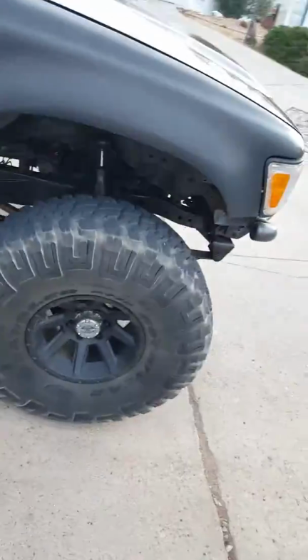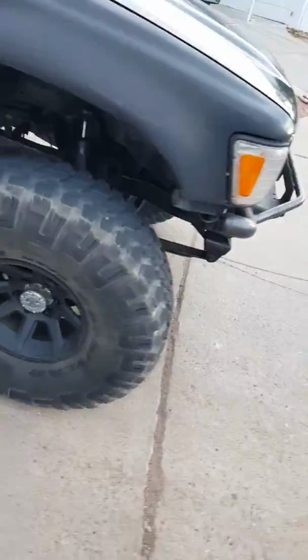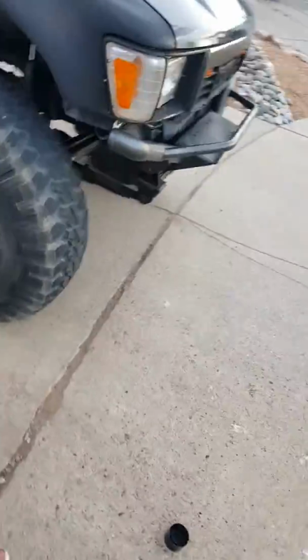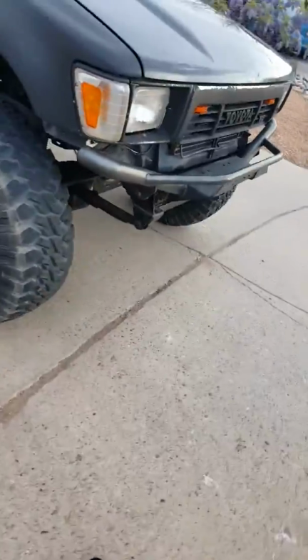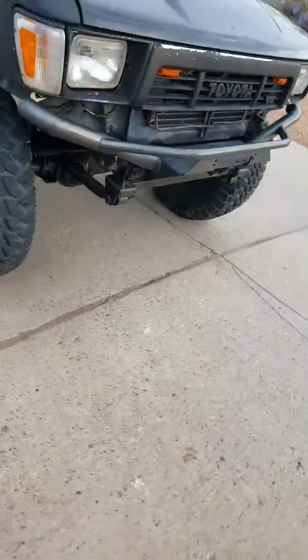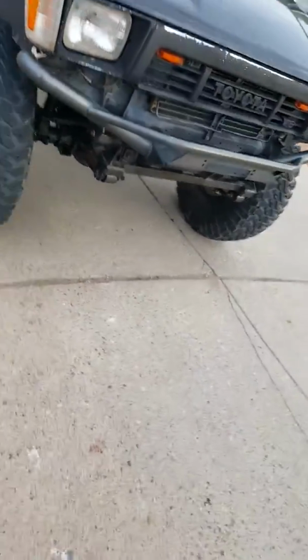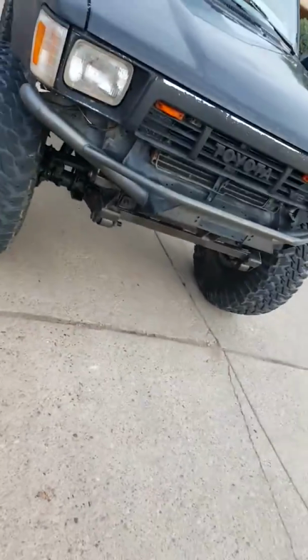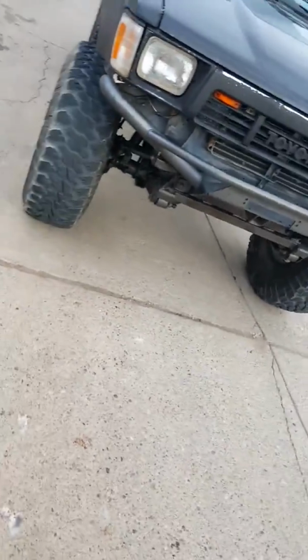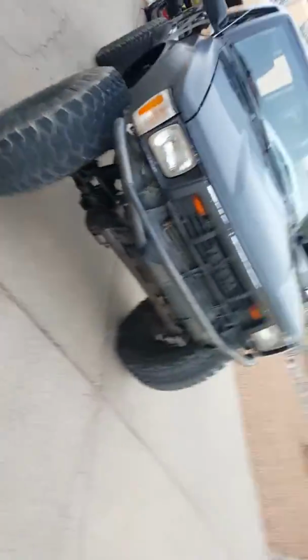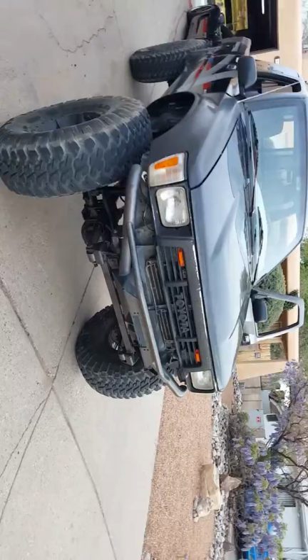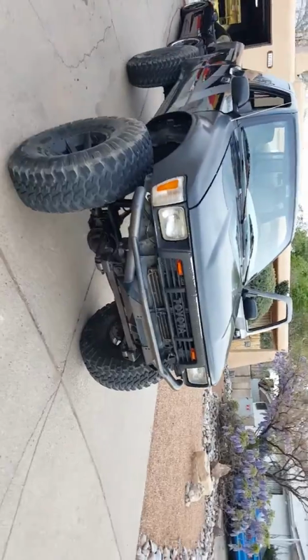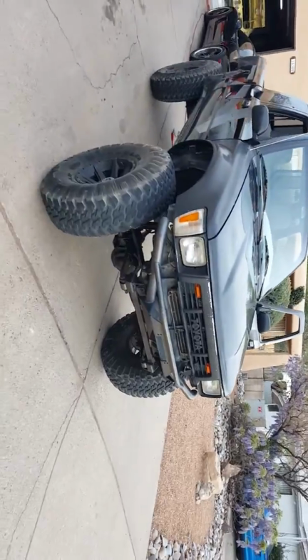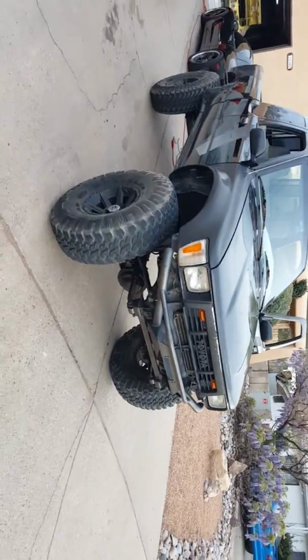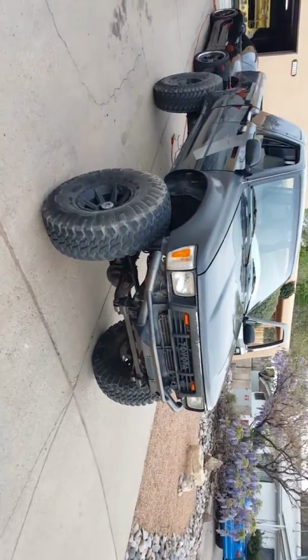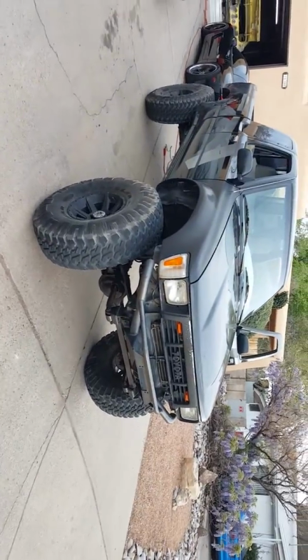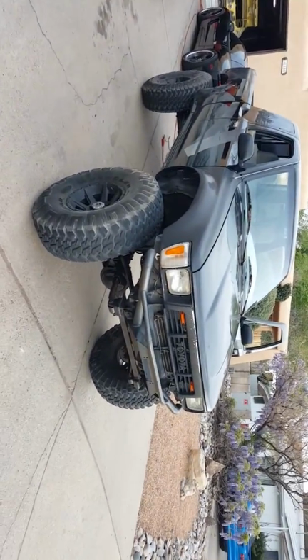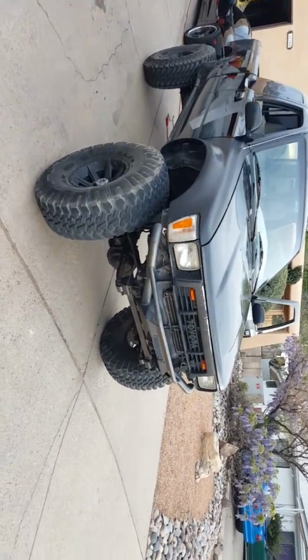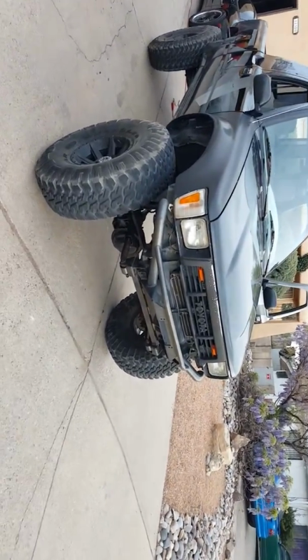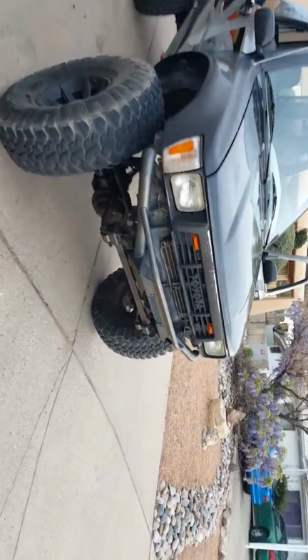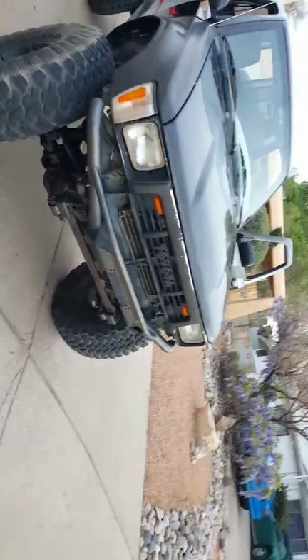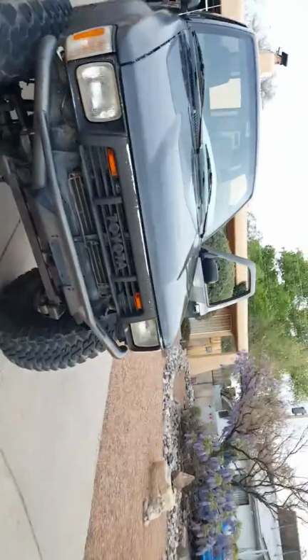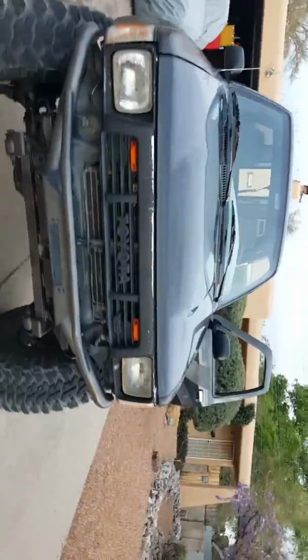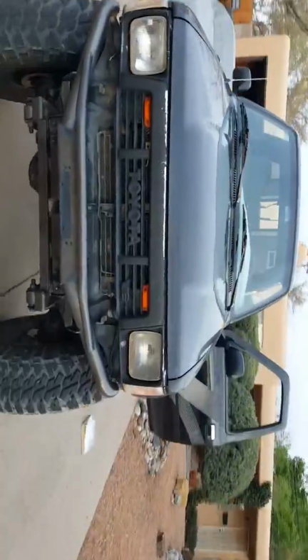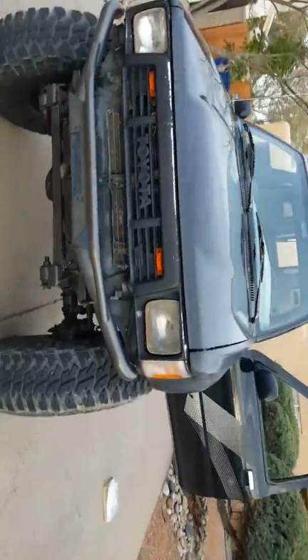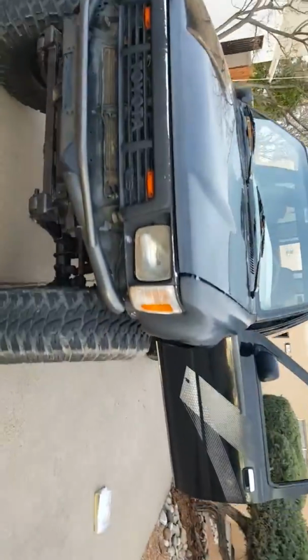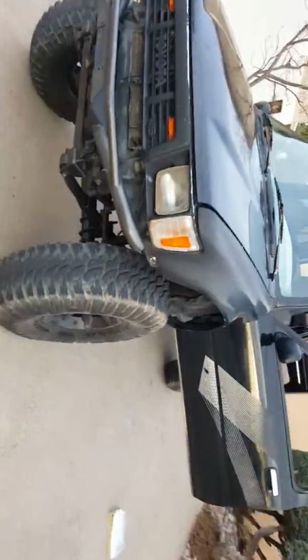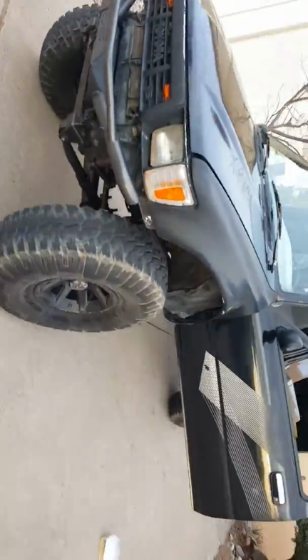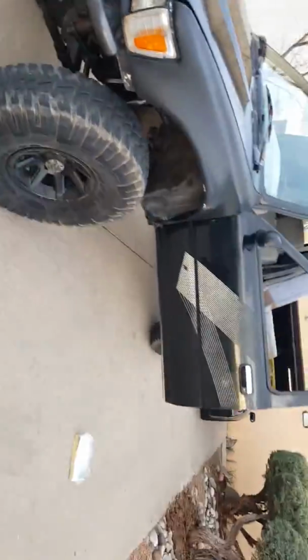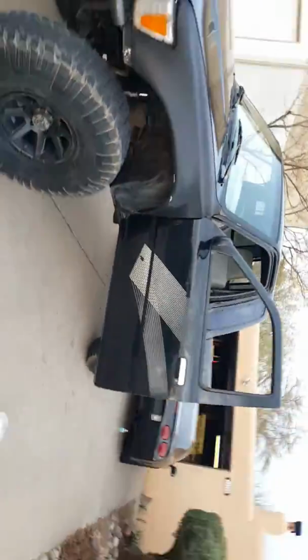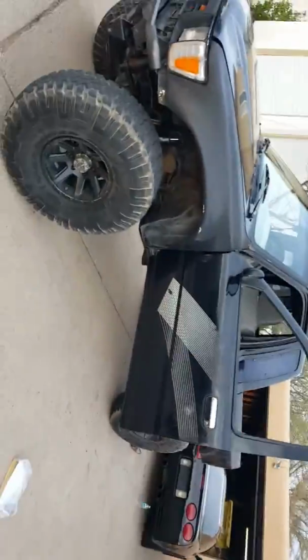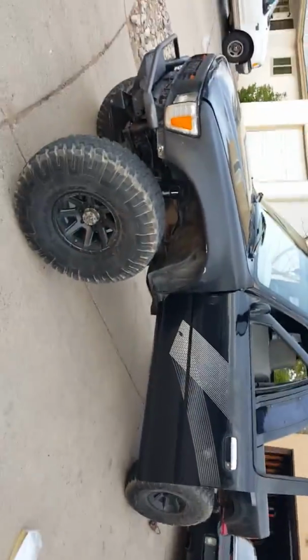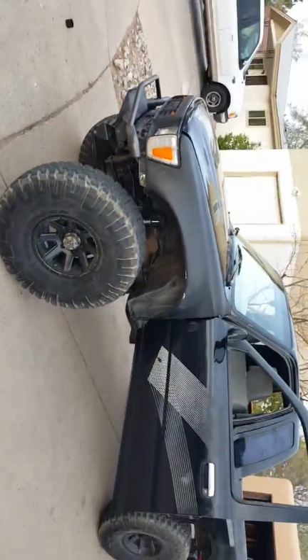Got badass fender flares with a 4Runner front end on that sucker, and a sick brush guard. Can you believe that — traded for a Civic? What an idiot that guy was.